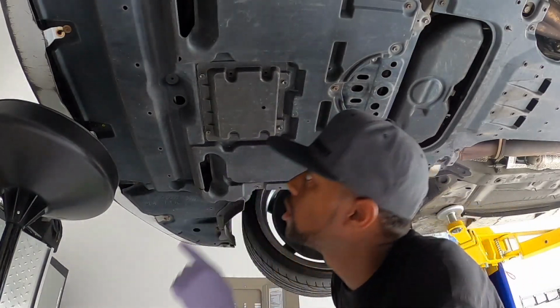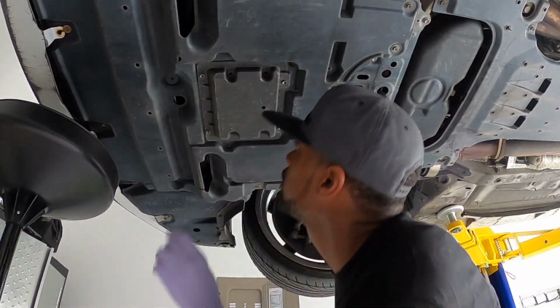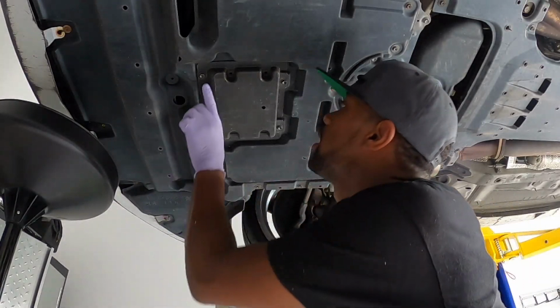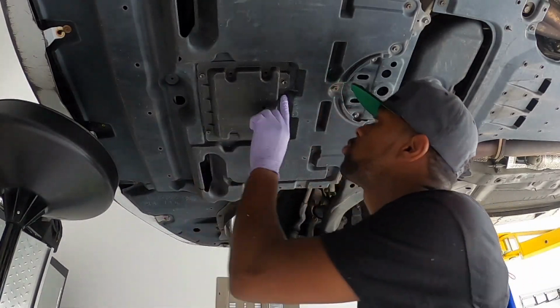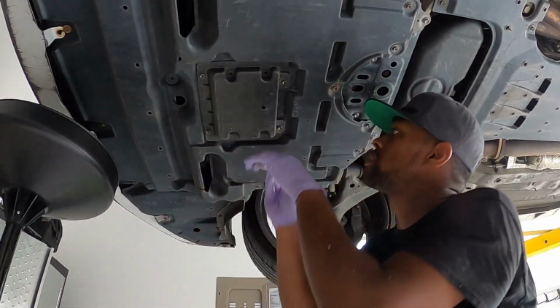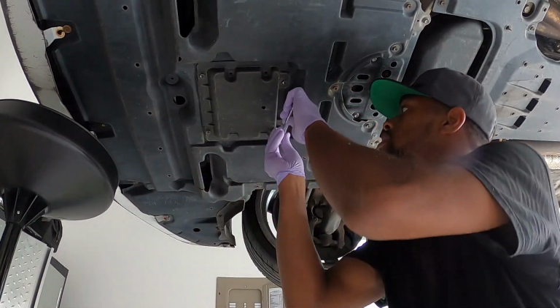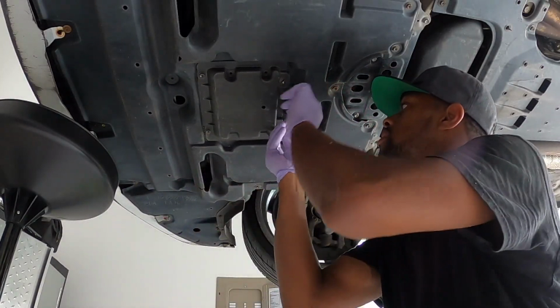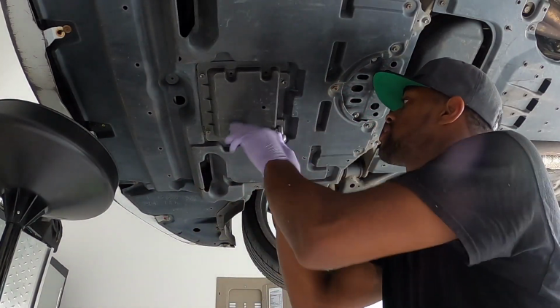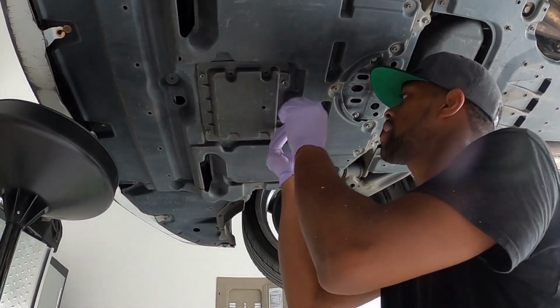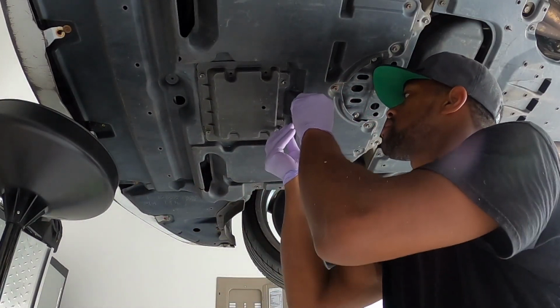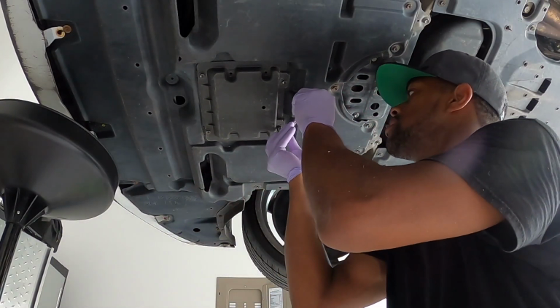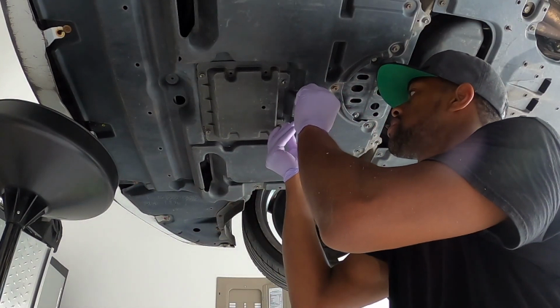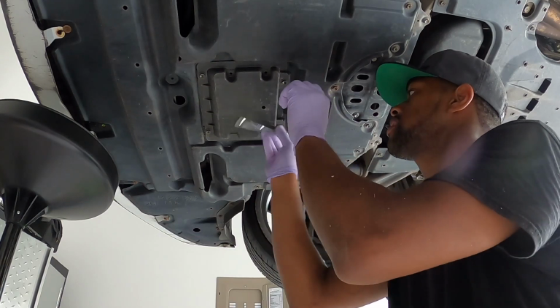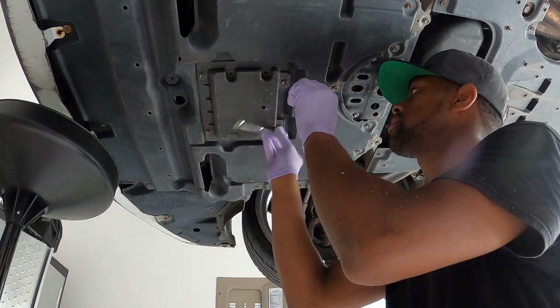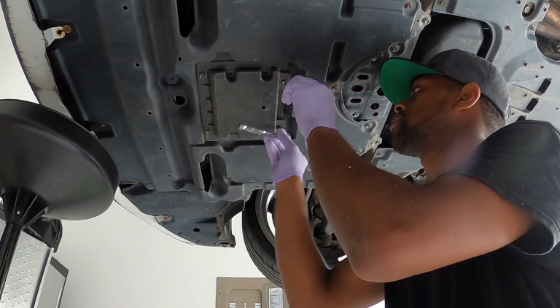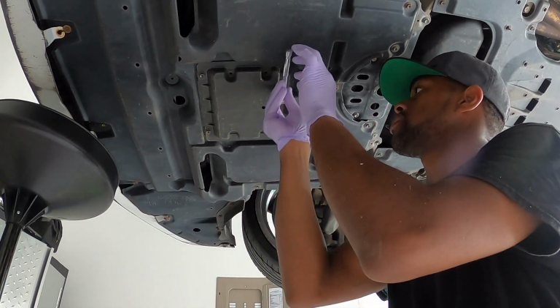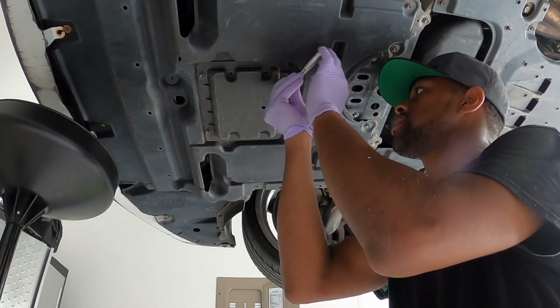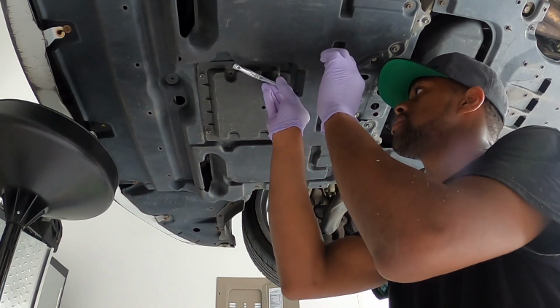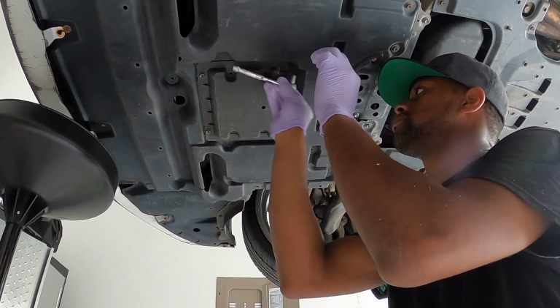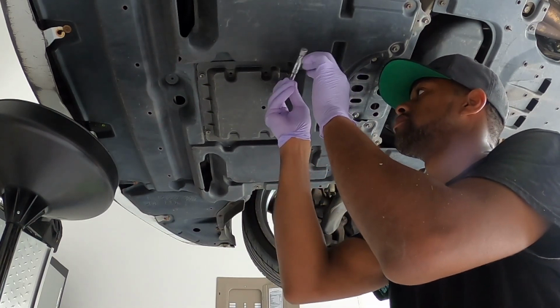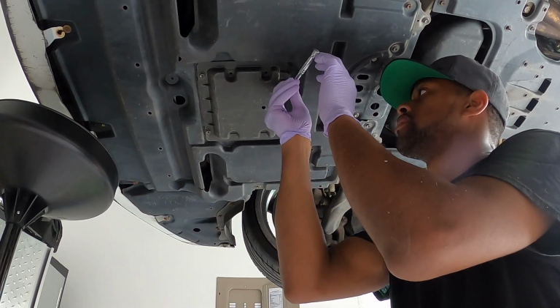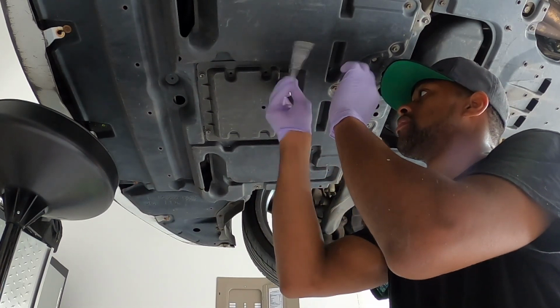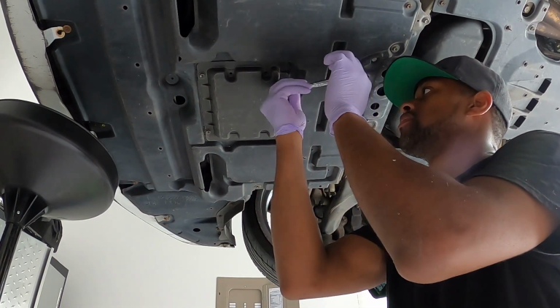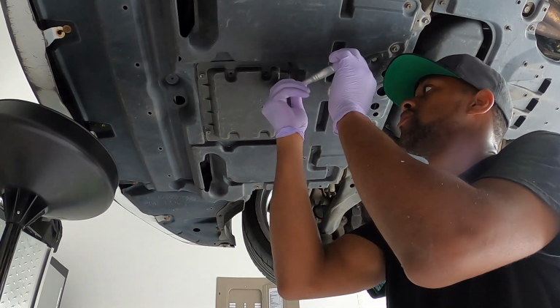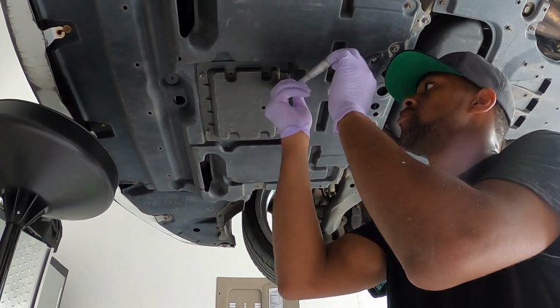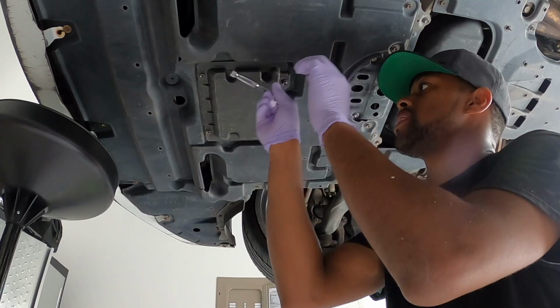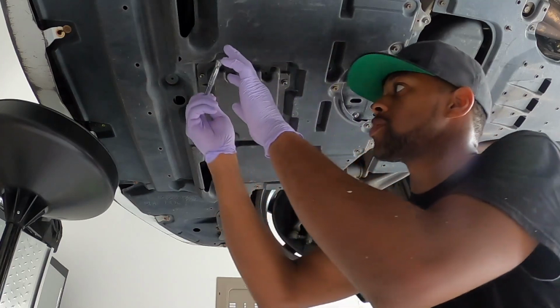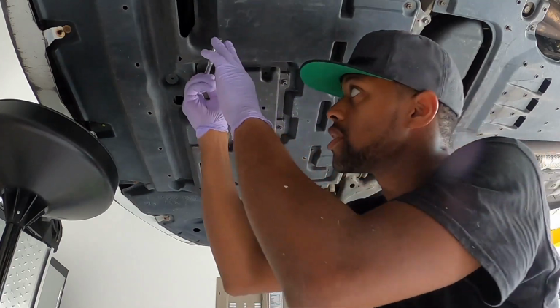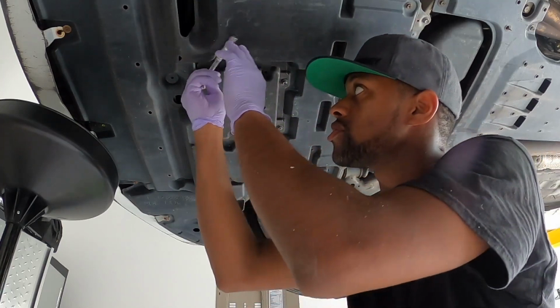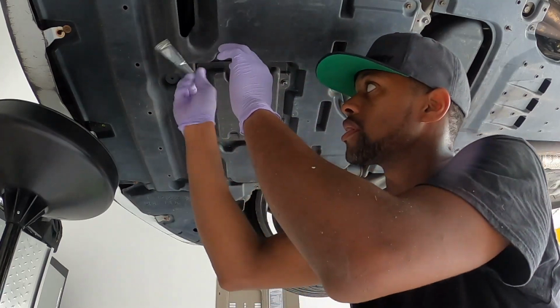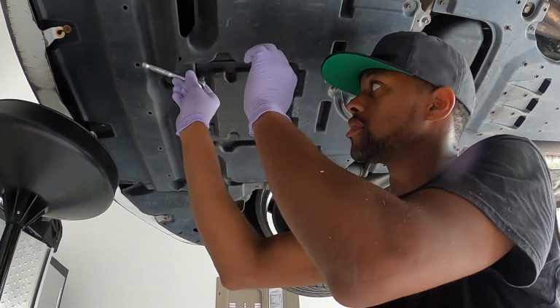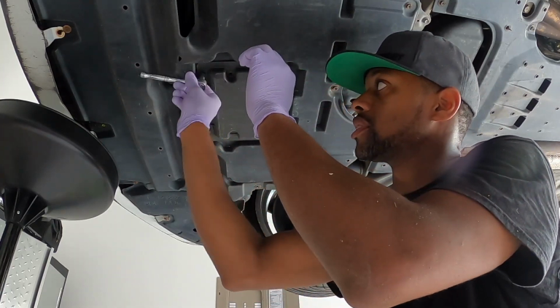First thing we're going to do here — we got four of these little guys, these are 10mm bolts. We're just going to take these out, which will open up the access point to where the filter is.